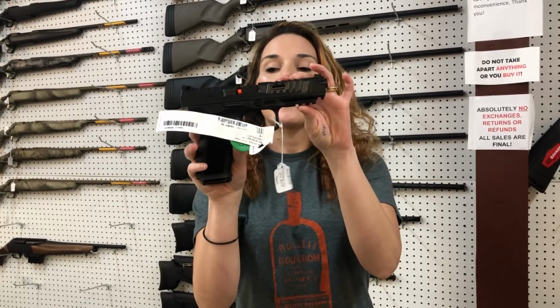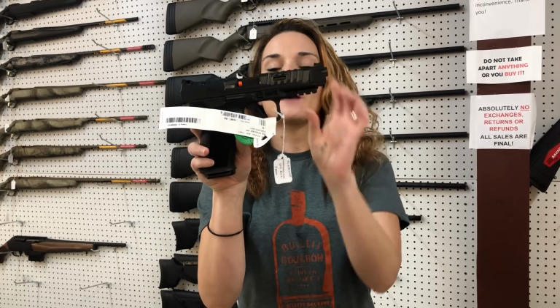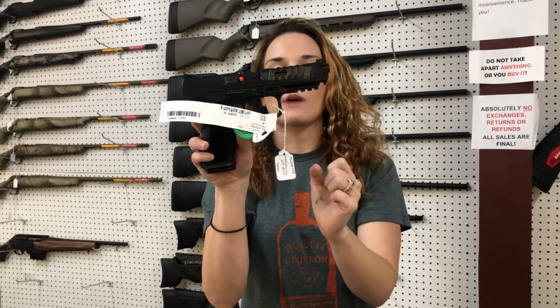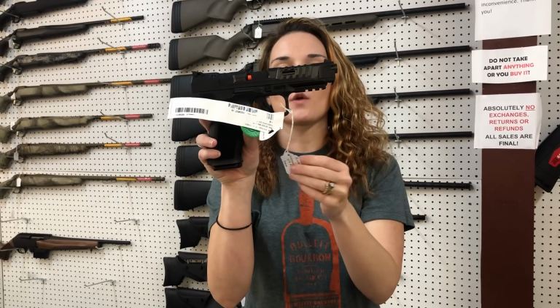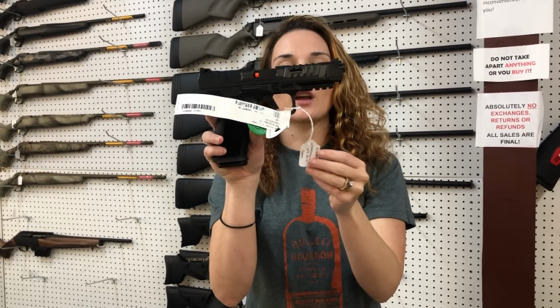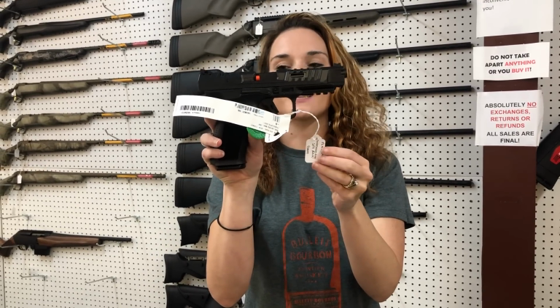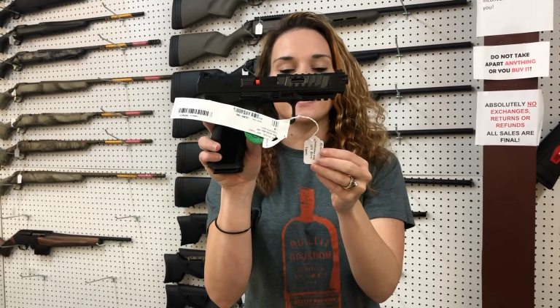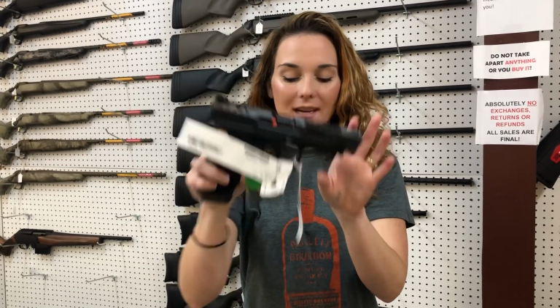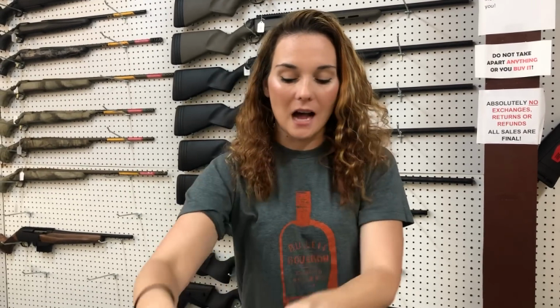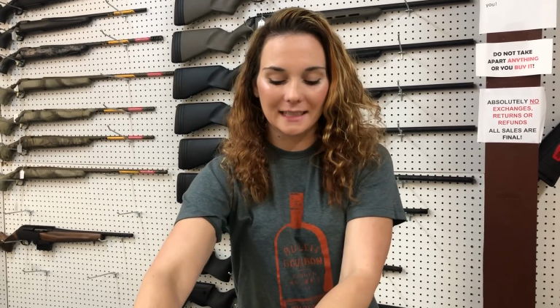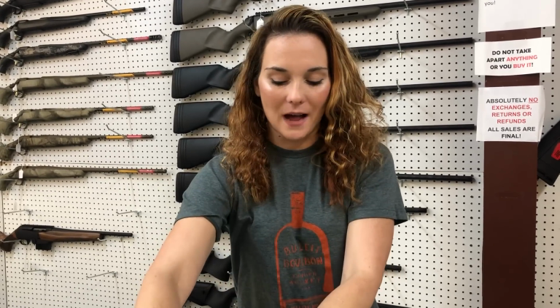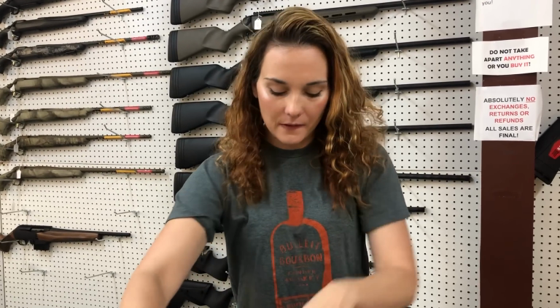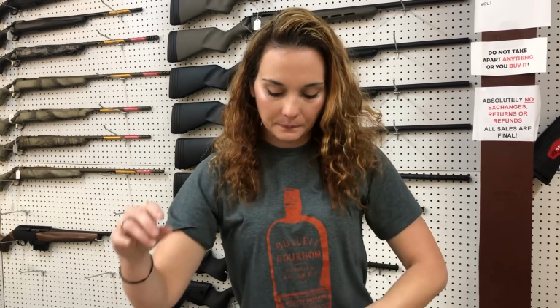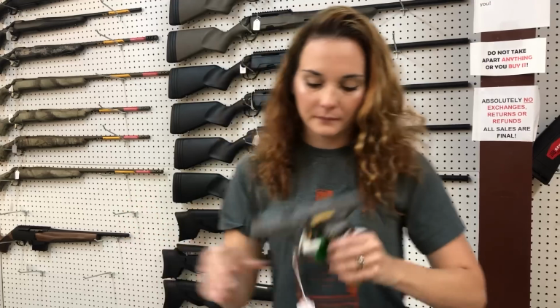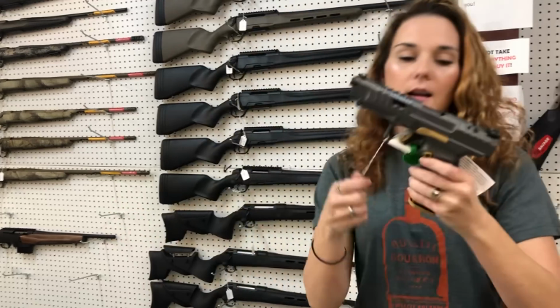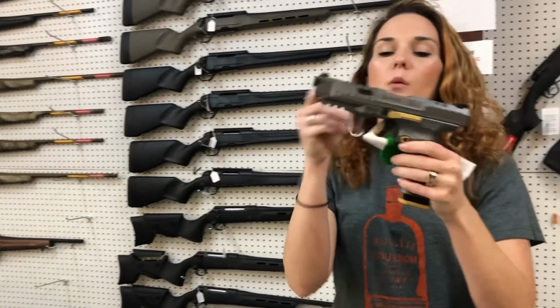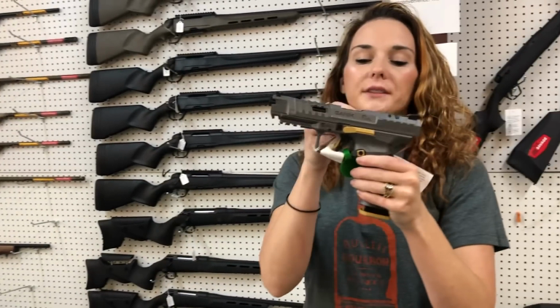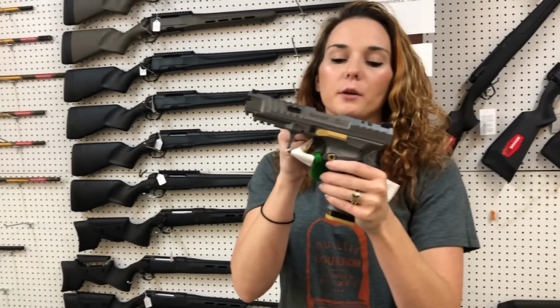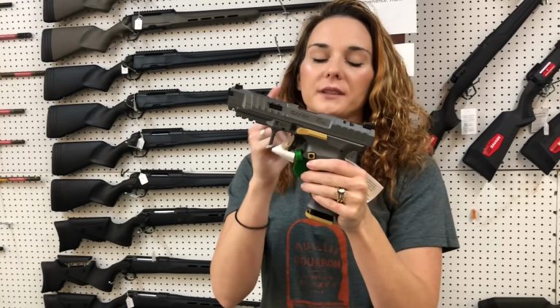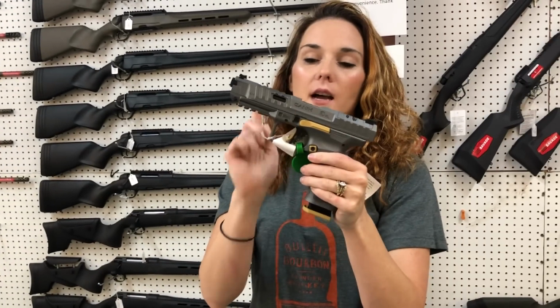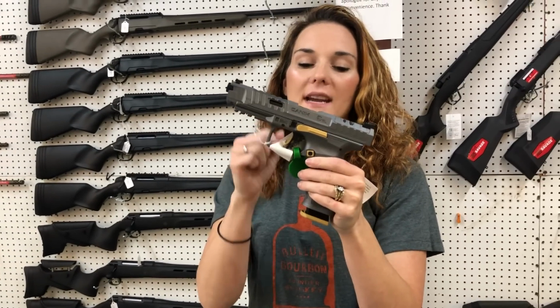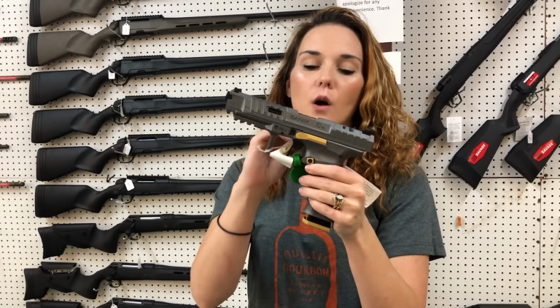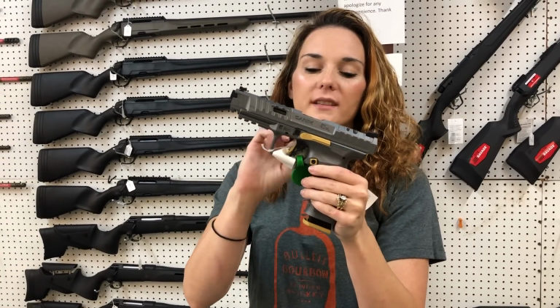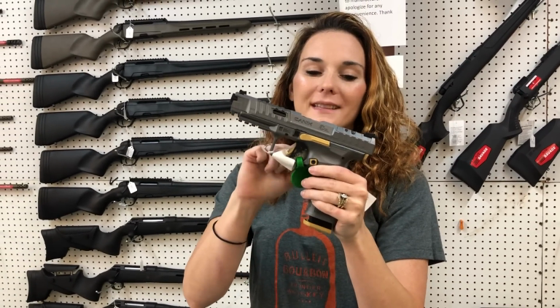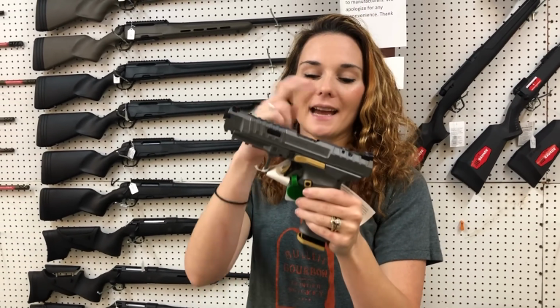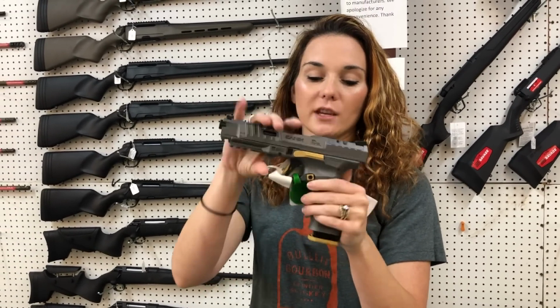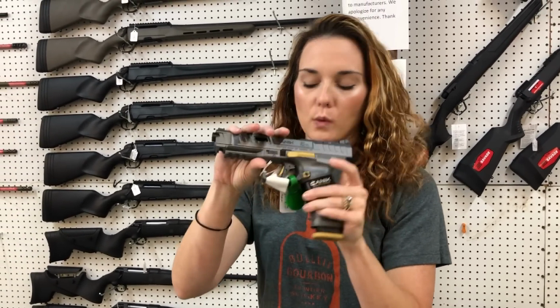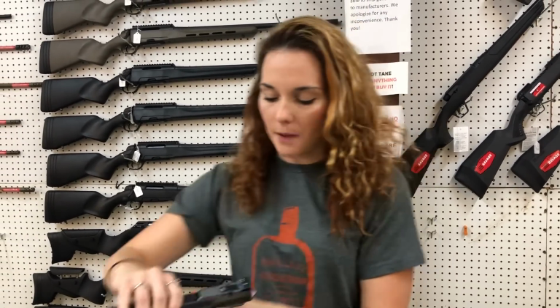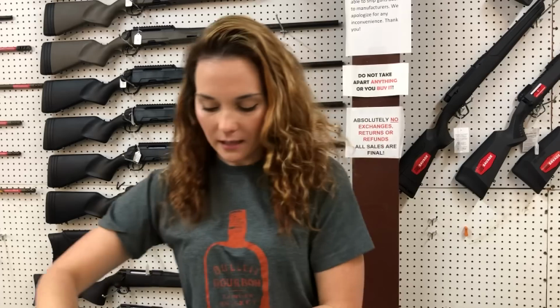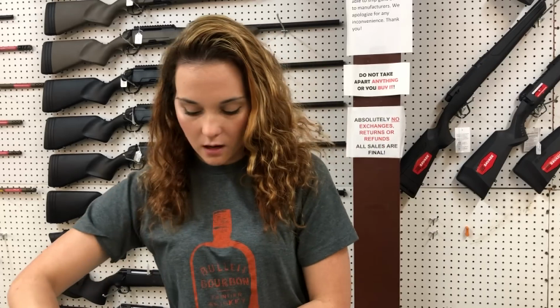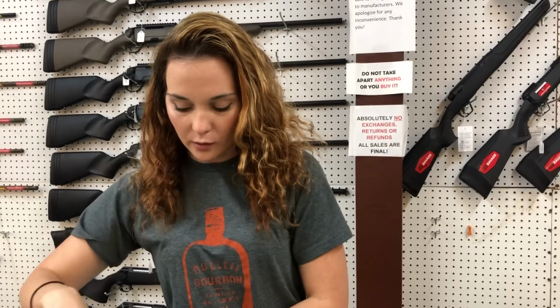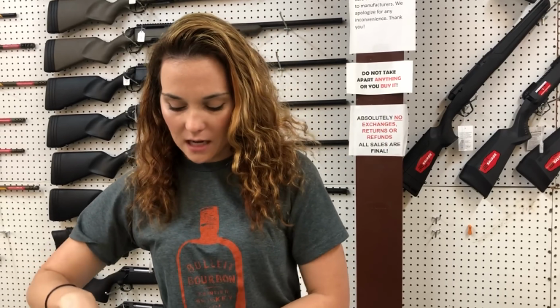Koenig SFX Rival — this is their Dark Side Edition, $5.65. We also got the Rivals in the gray and gold. She's gonna be $6.80. They do come with the optic on the gray and gold.